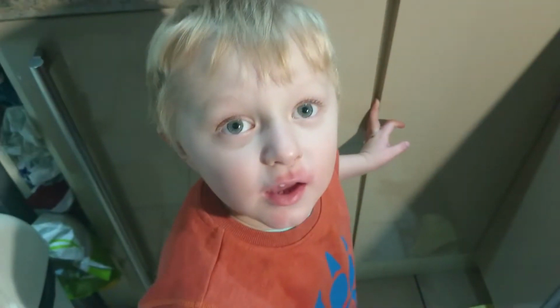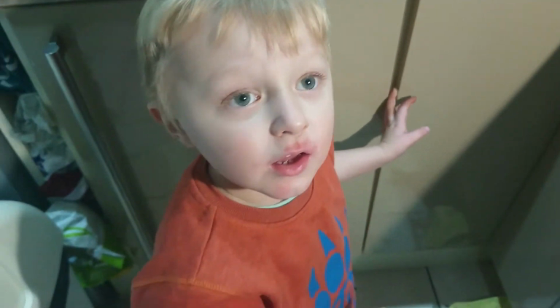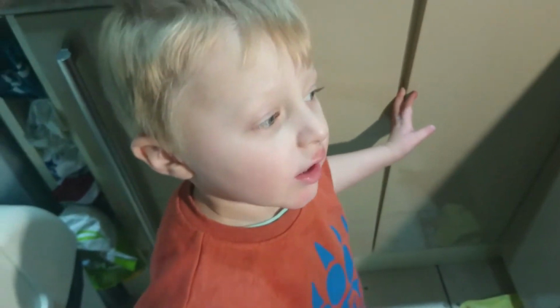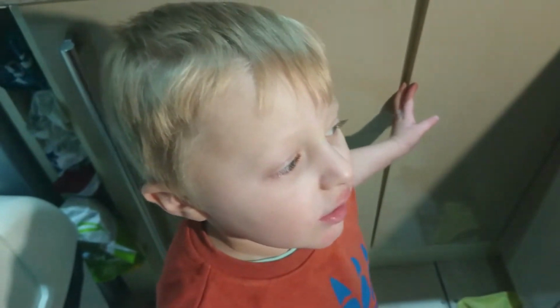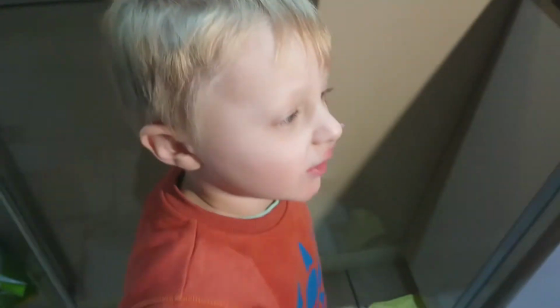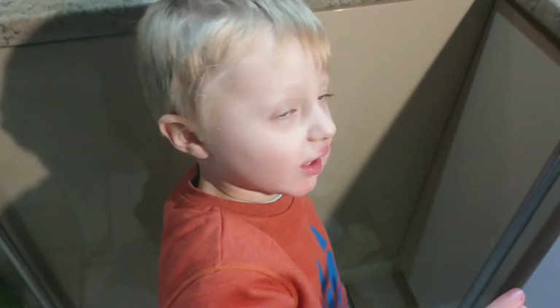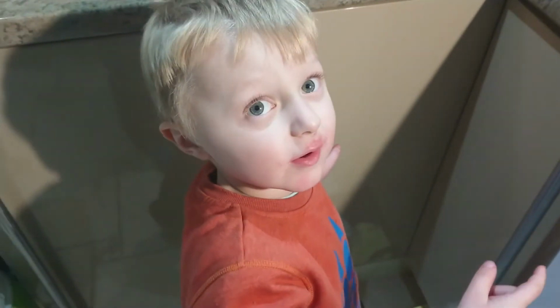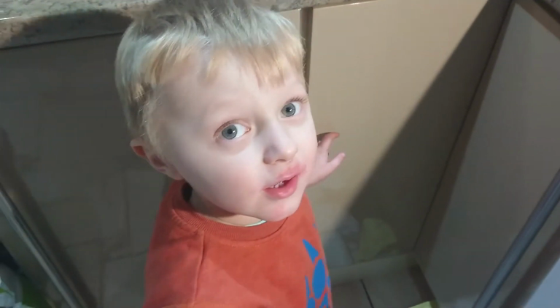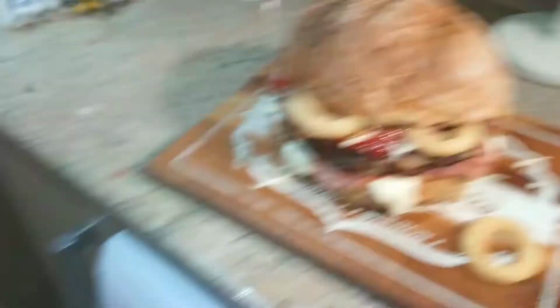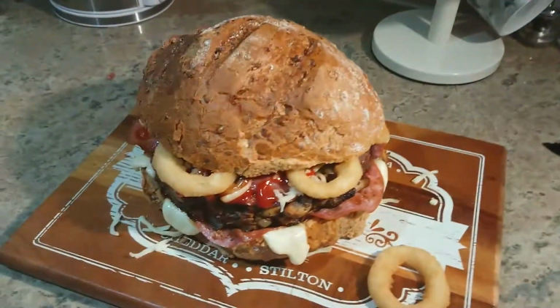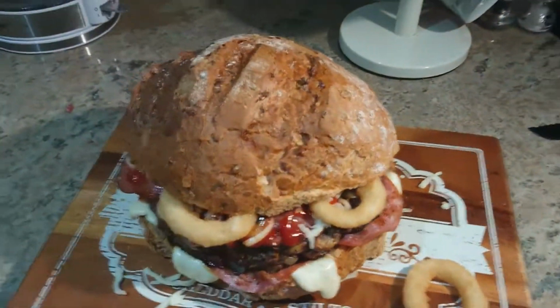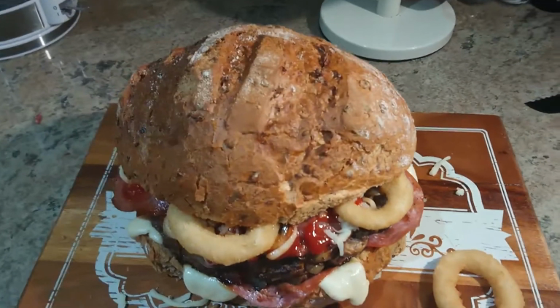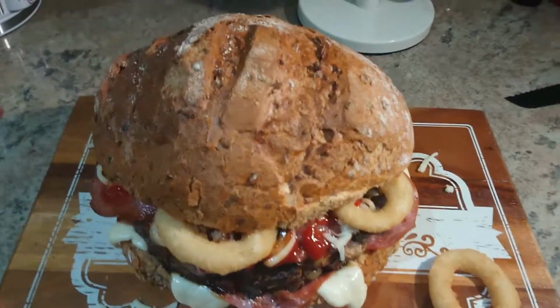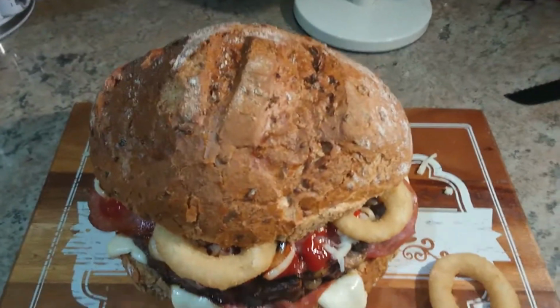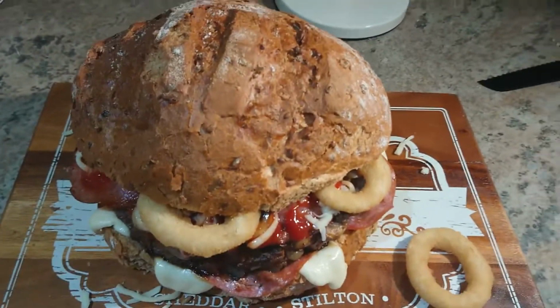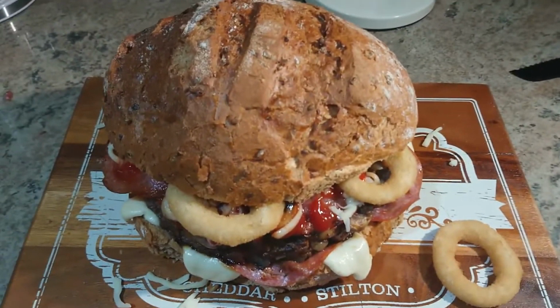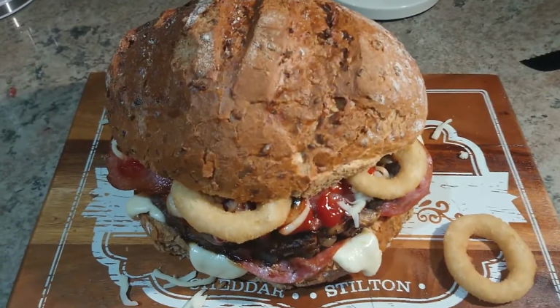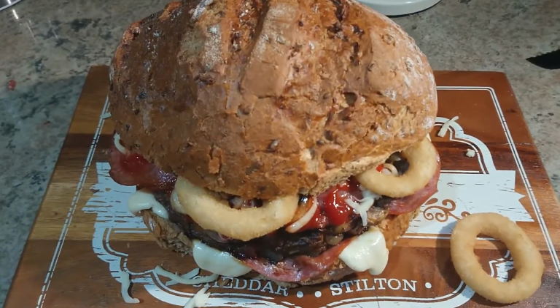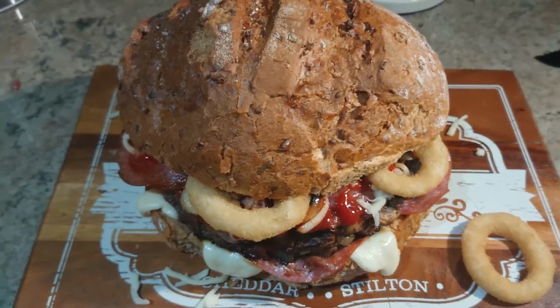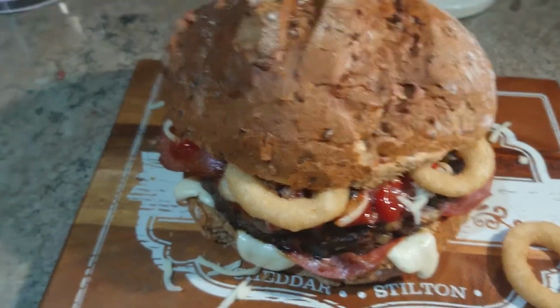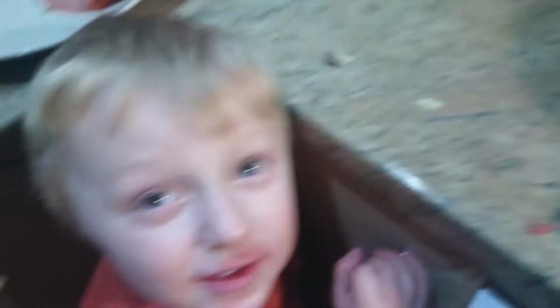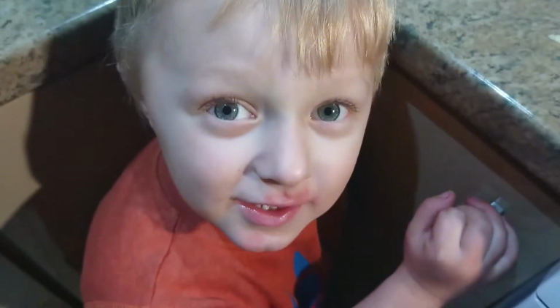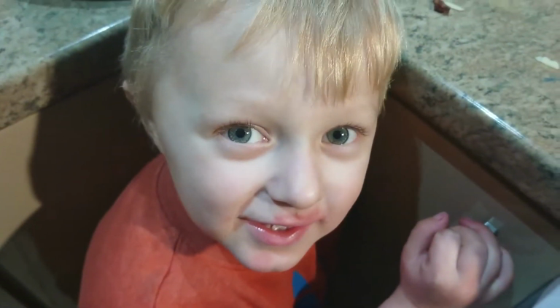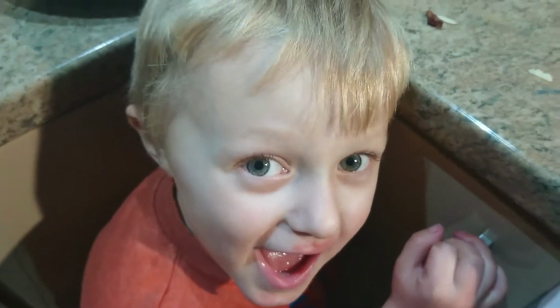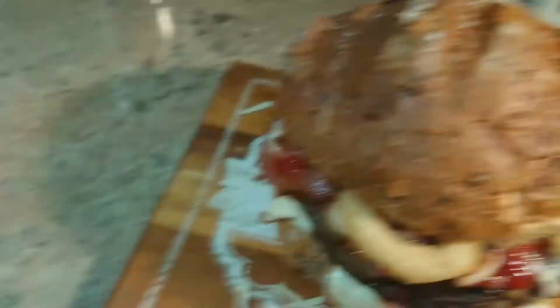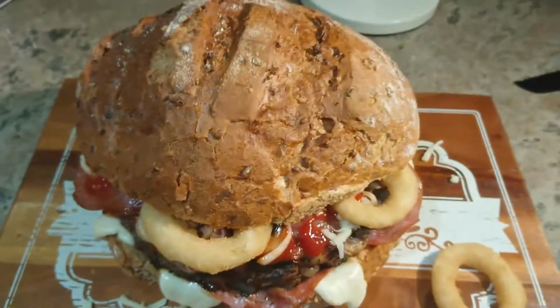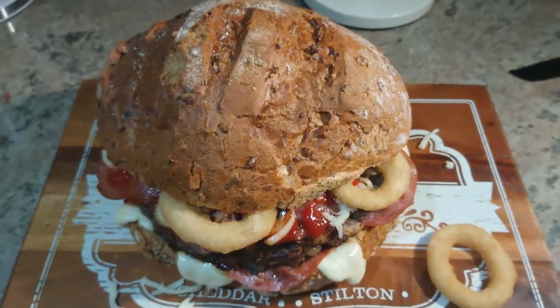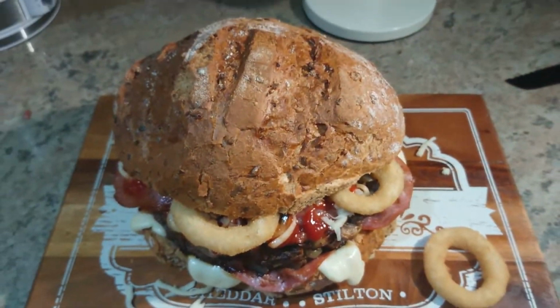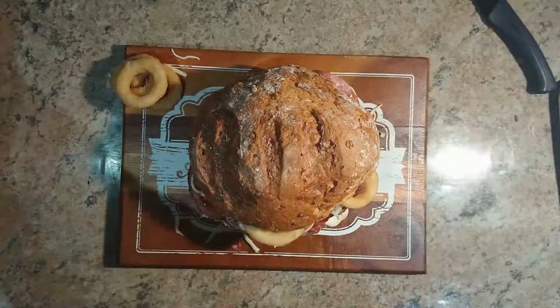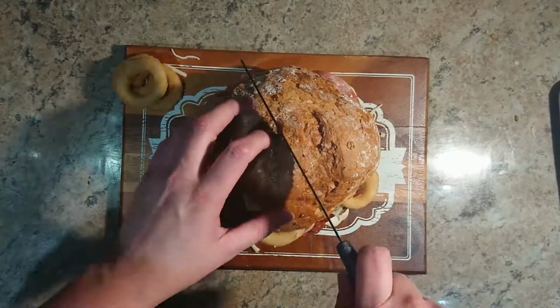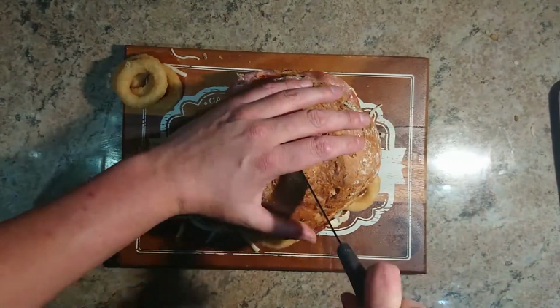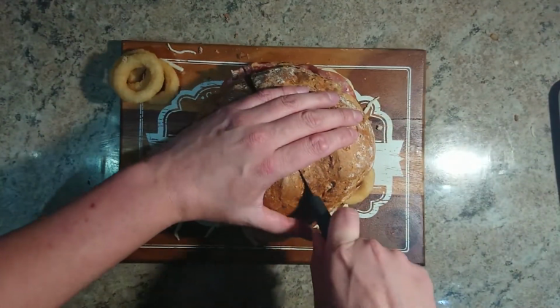Isaac, you're going to eat it or me? Me, okay. So there's the burger and we chop it in half. Let's cut it in half now.